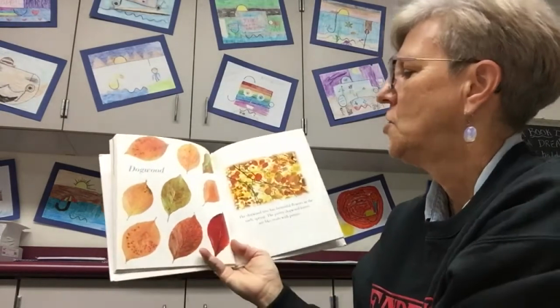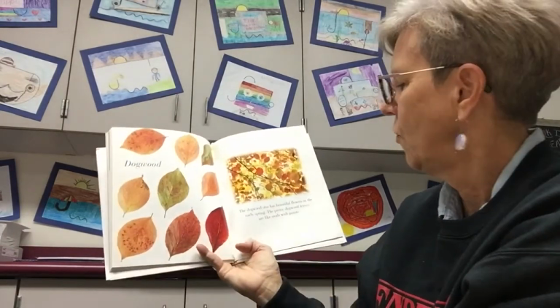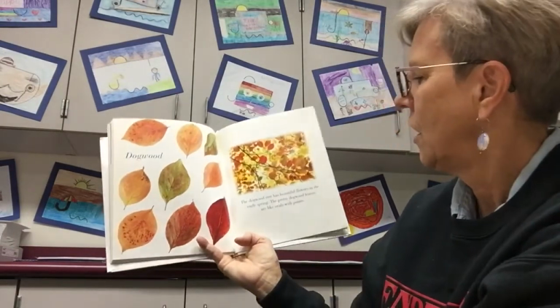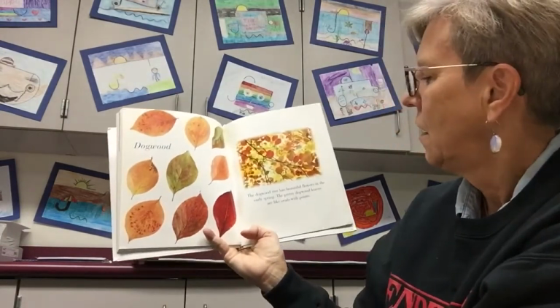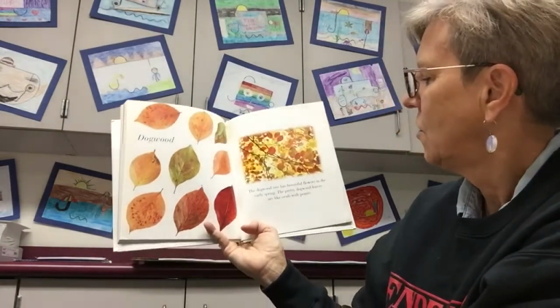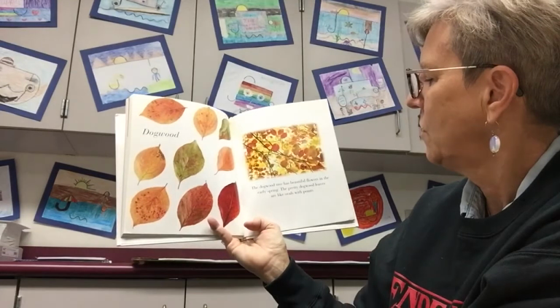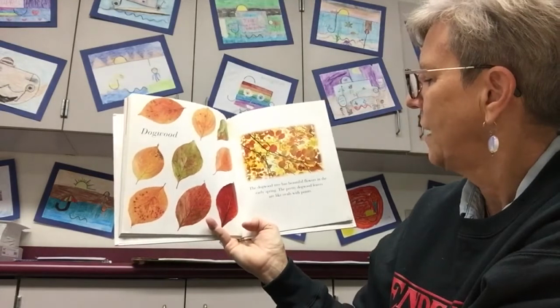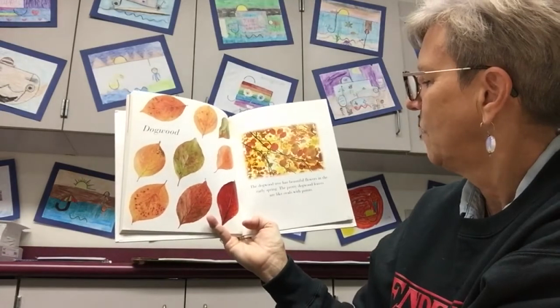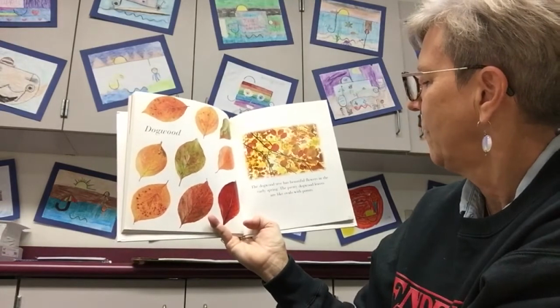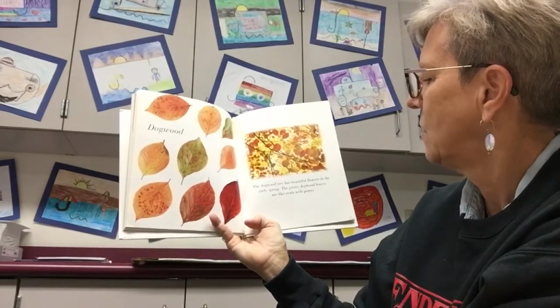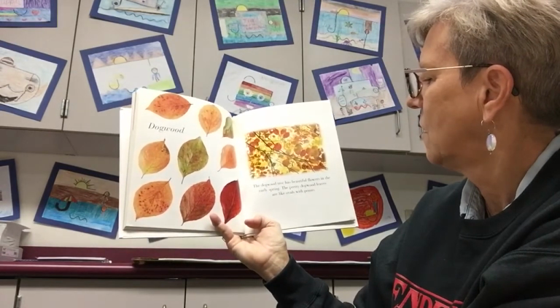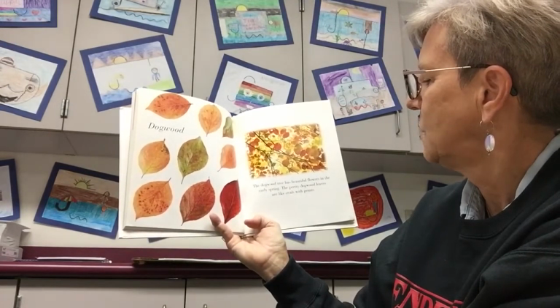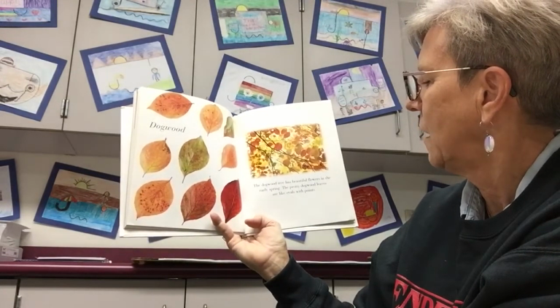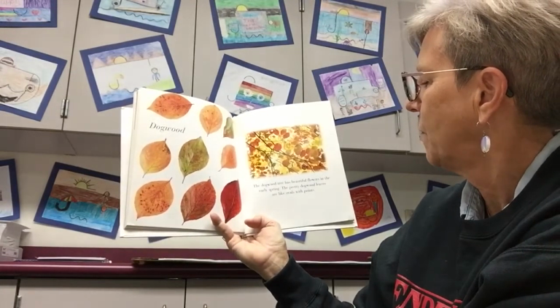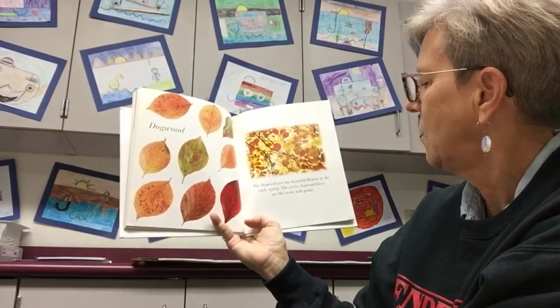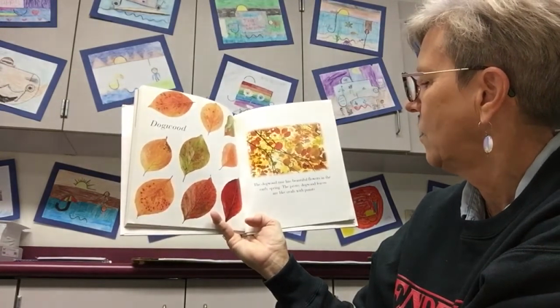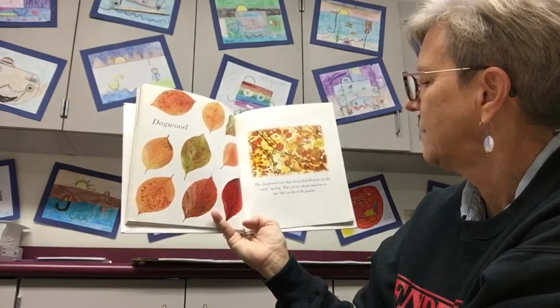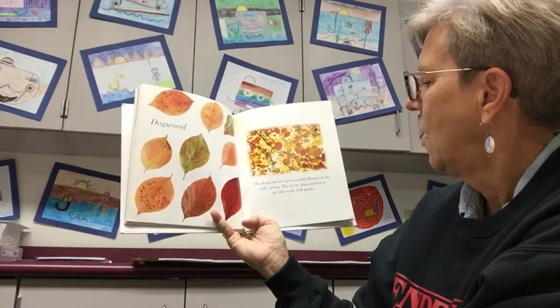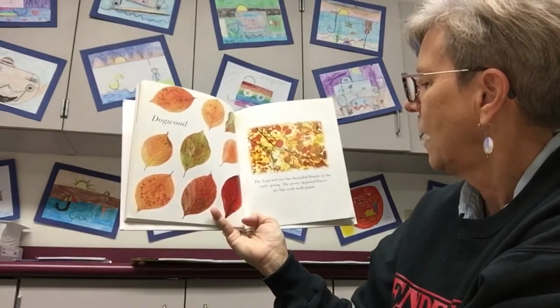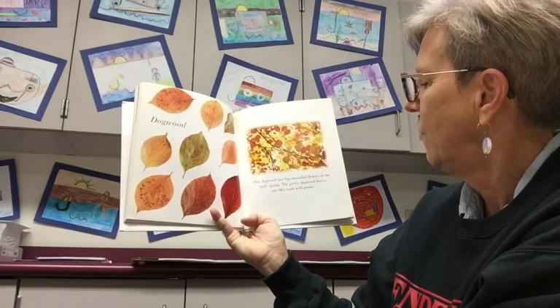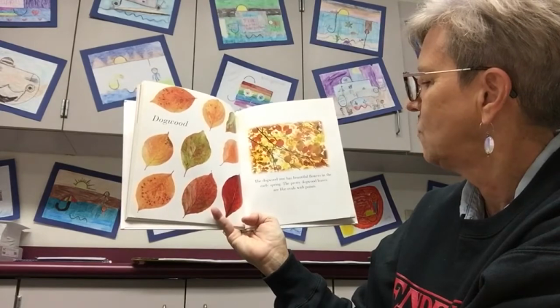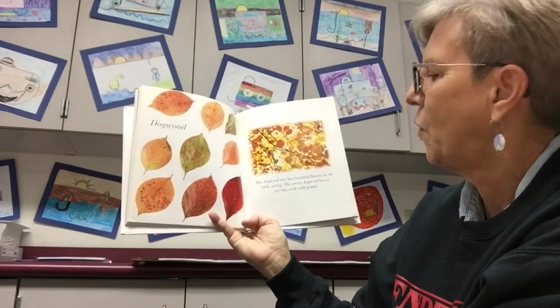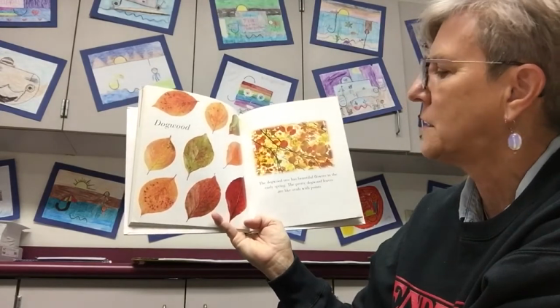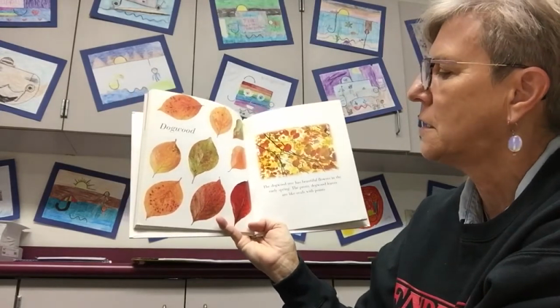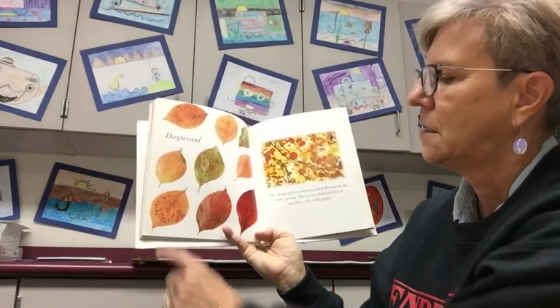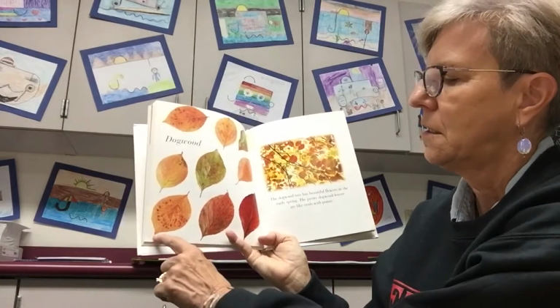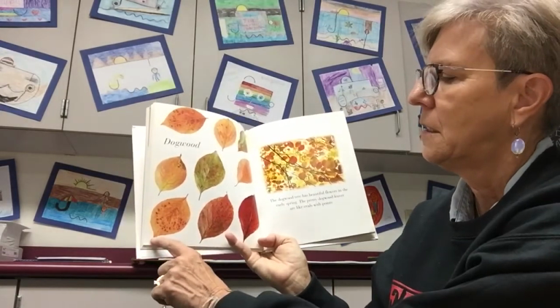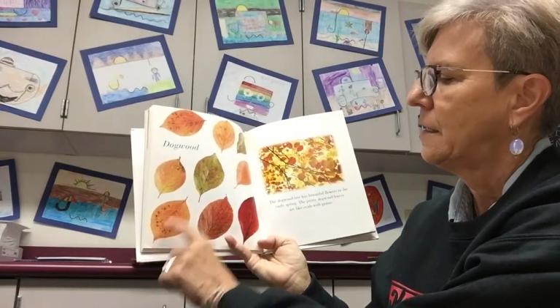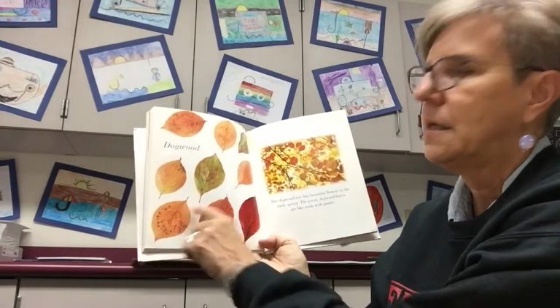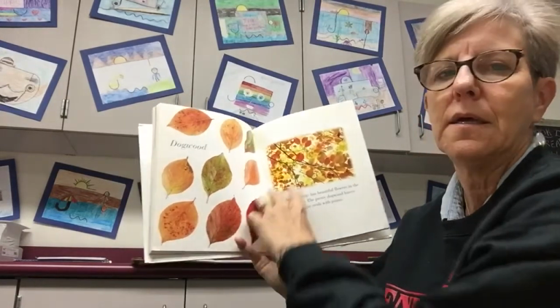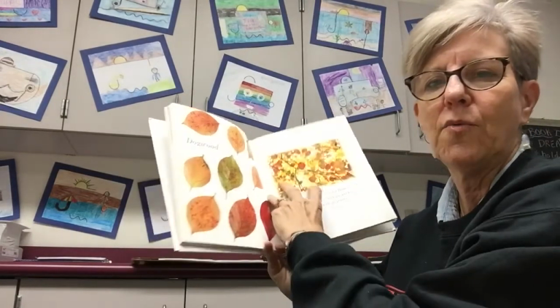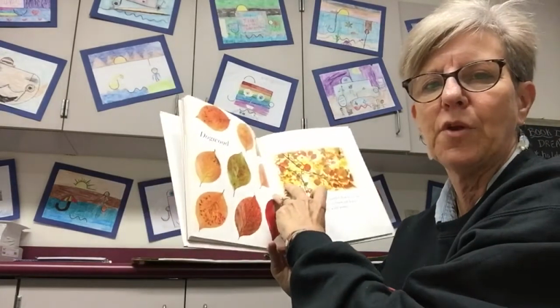Dogwood. The dogwood tree has beautiful flowers in the early spring. The pretty dogwood leaves are like ovals with points. They're really pretty.